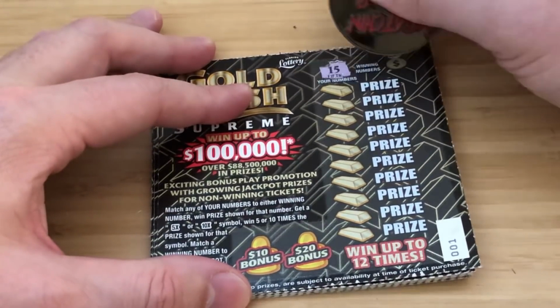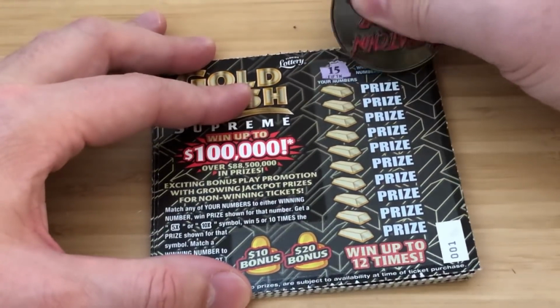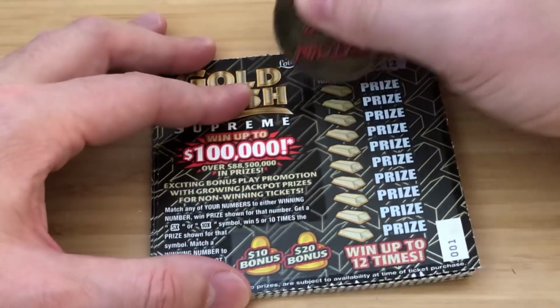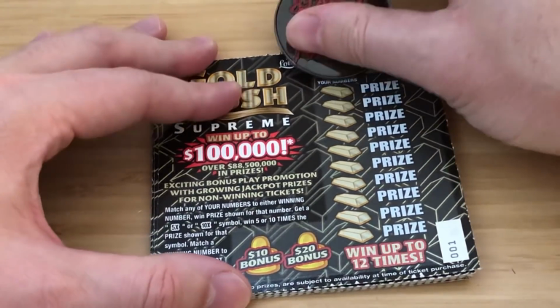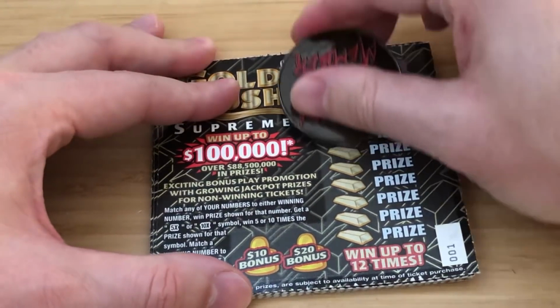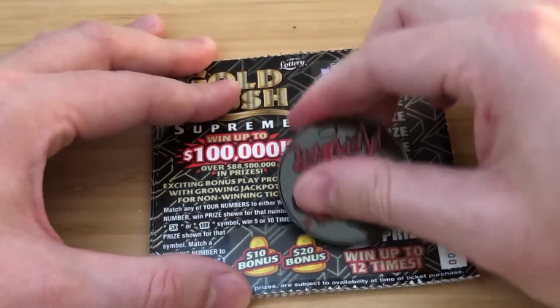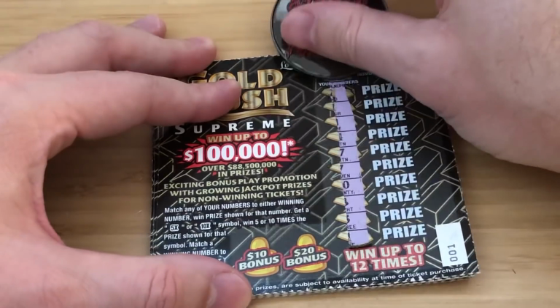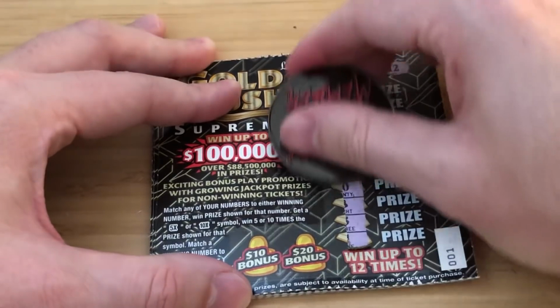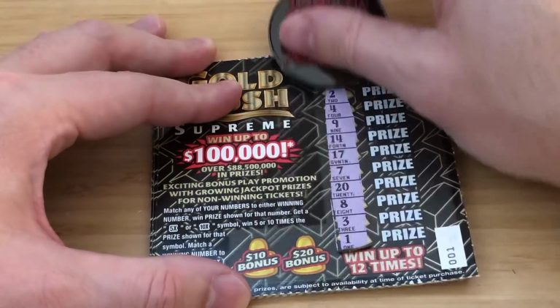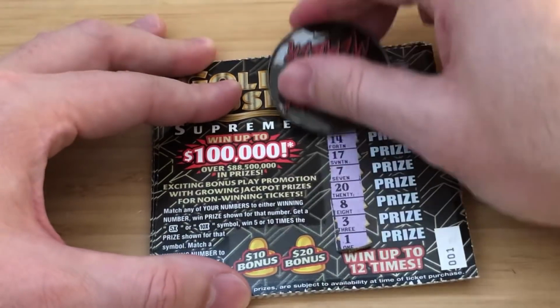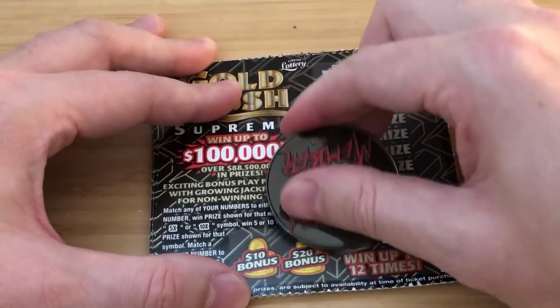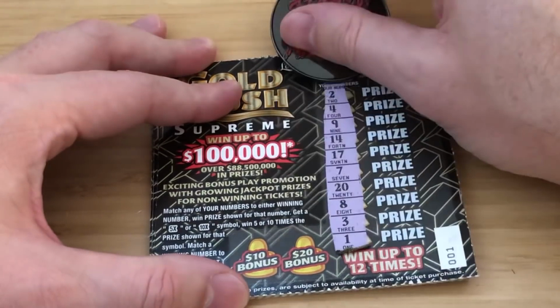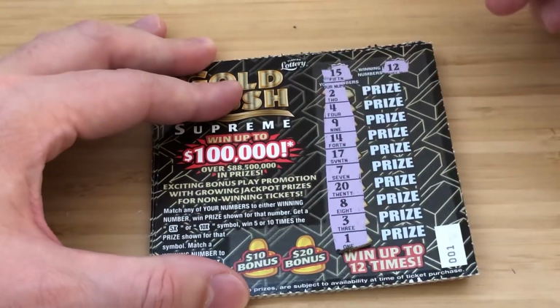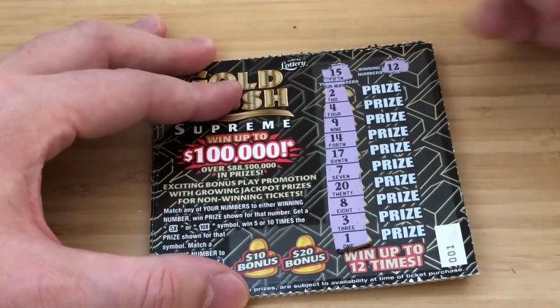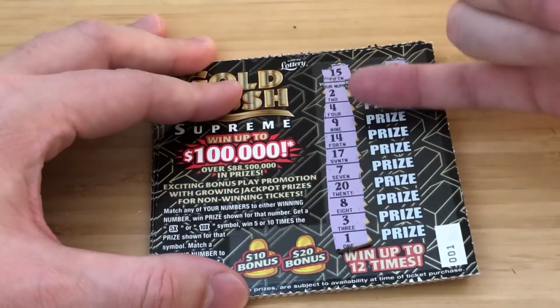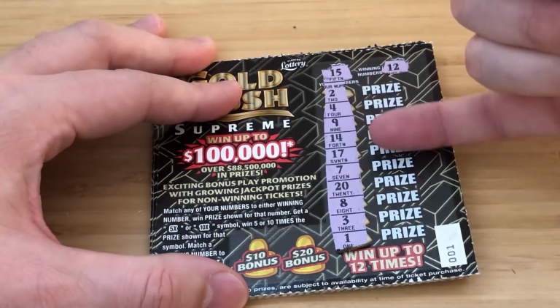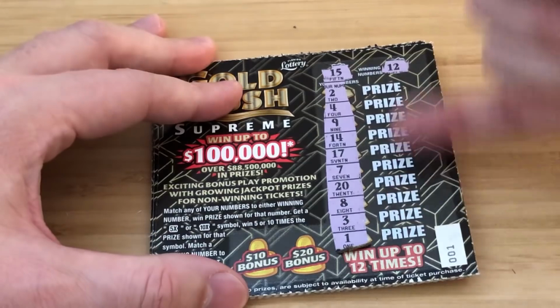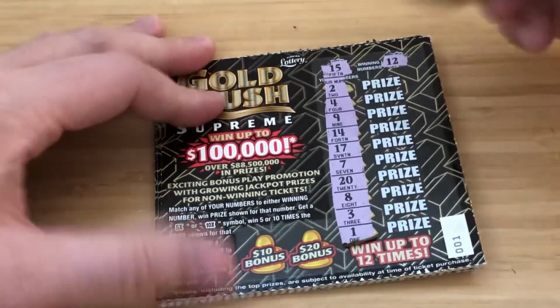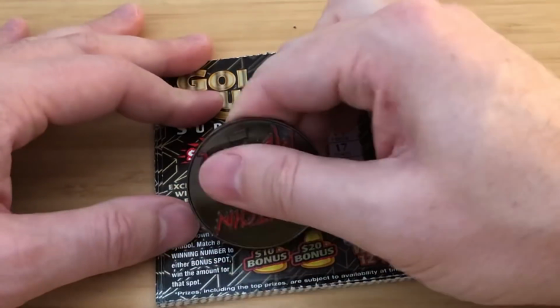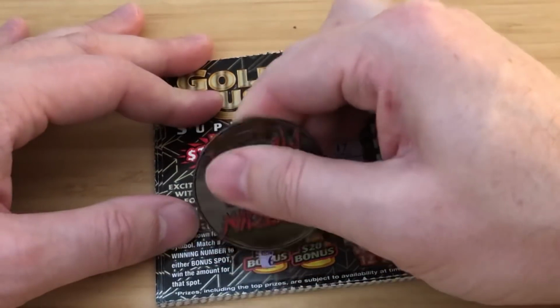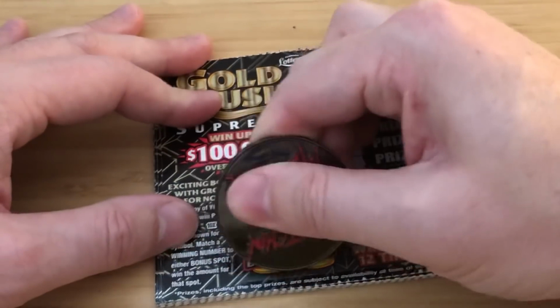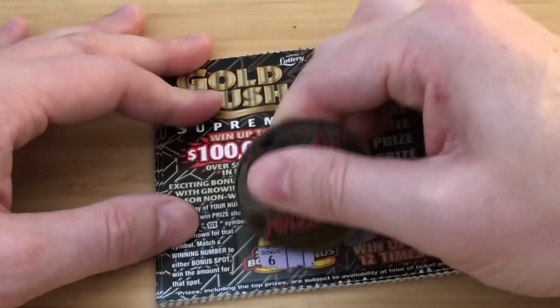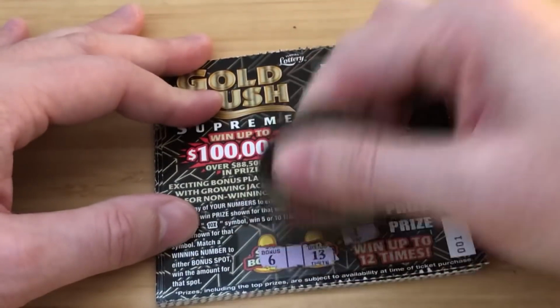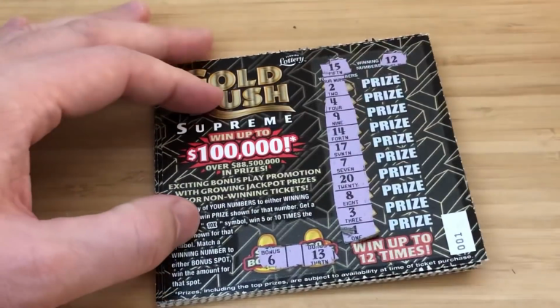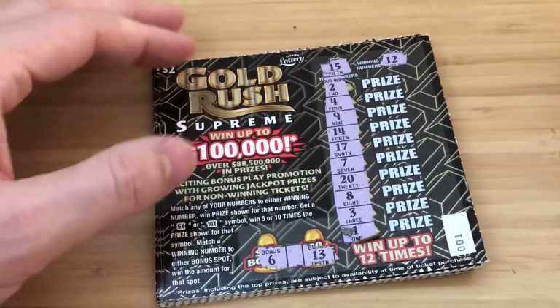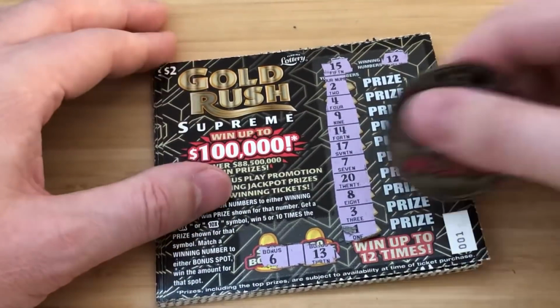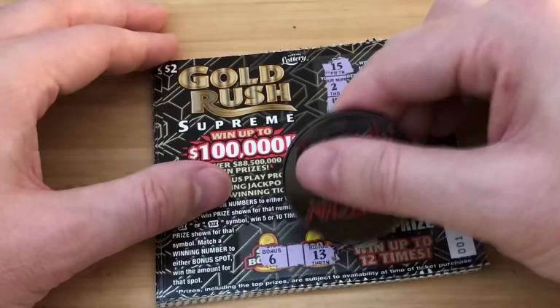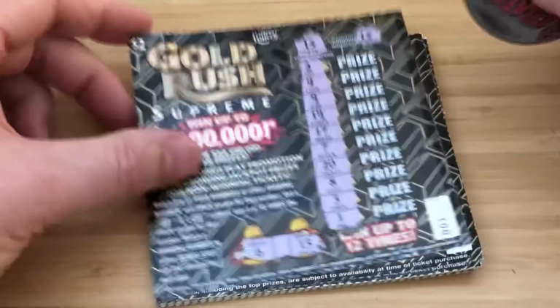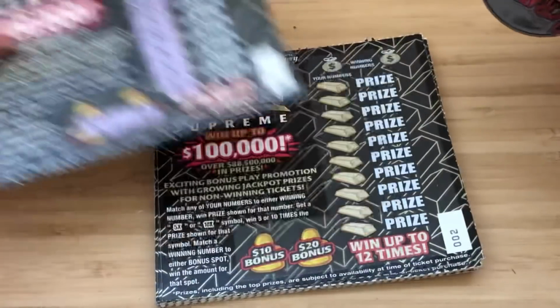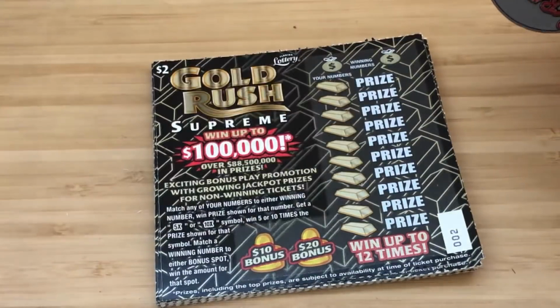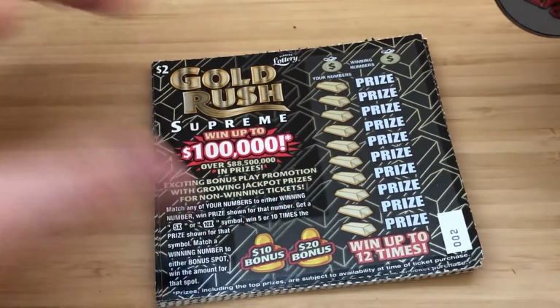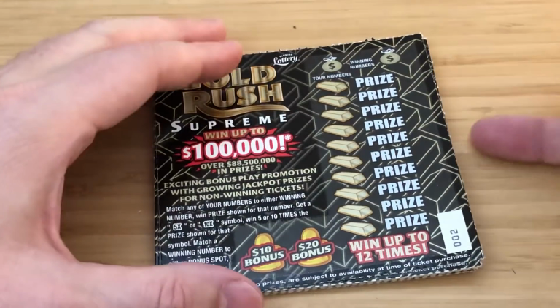Ticket 1 — I need a 15 and a 12. Just need one big win here. No 15, no 12. Bonus is 6 and 13 — no dice. Ticket number 2.